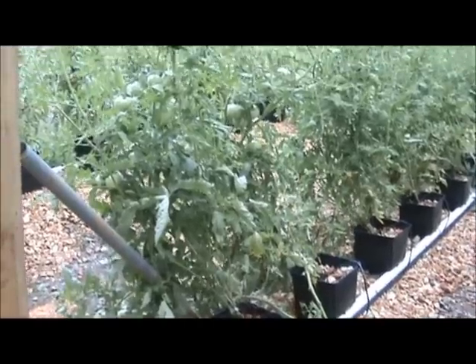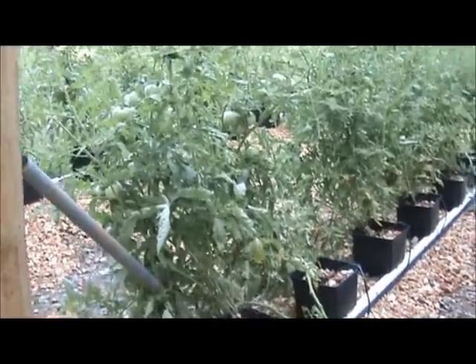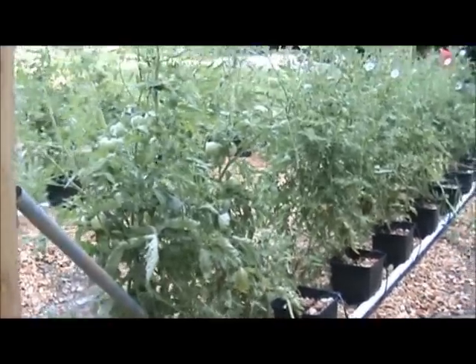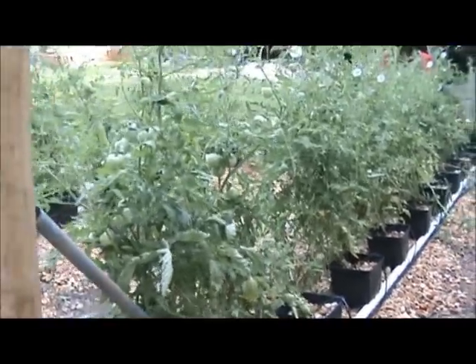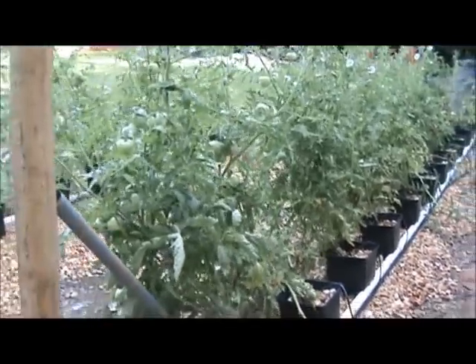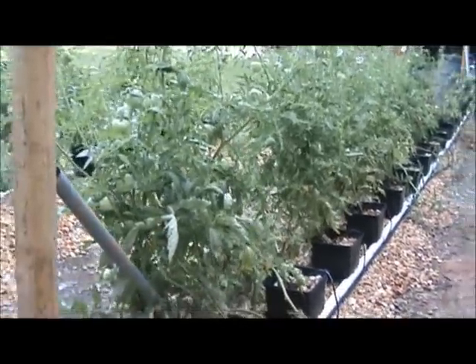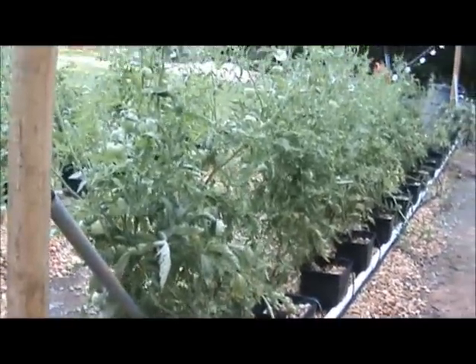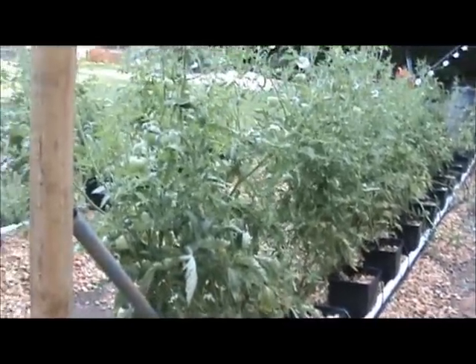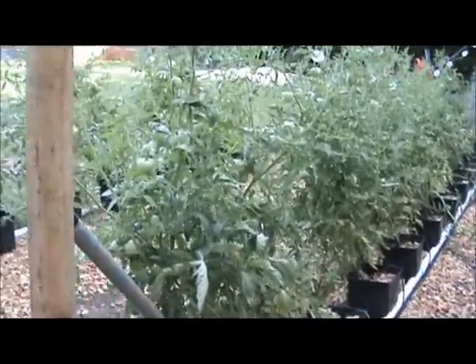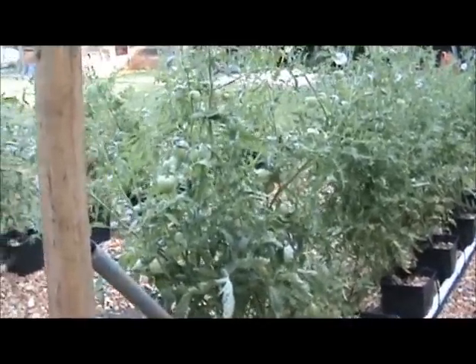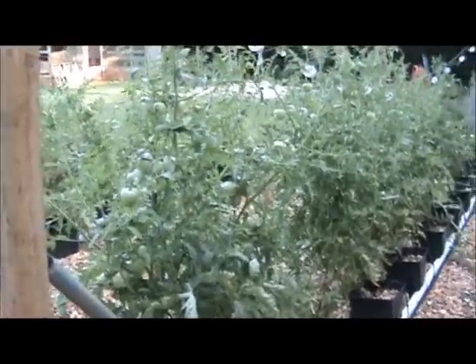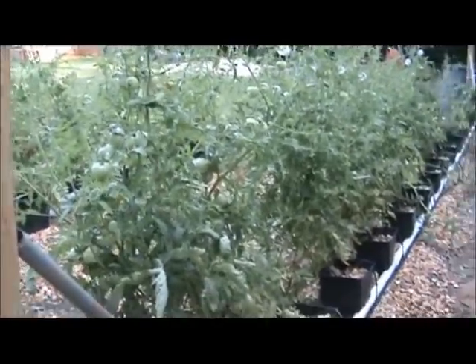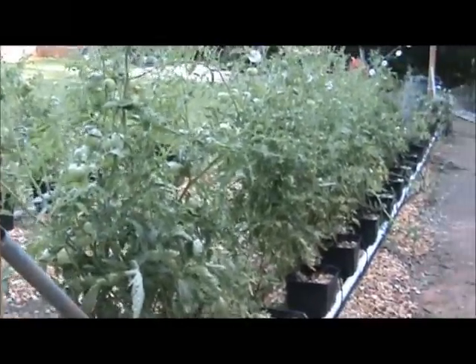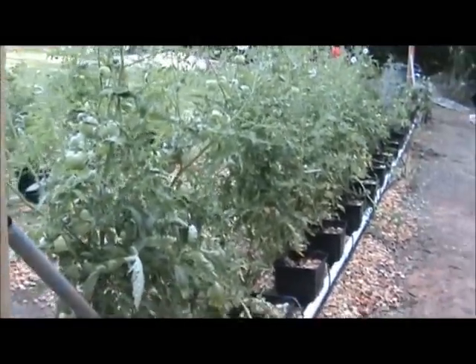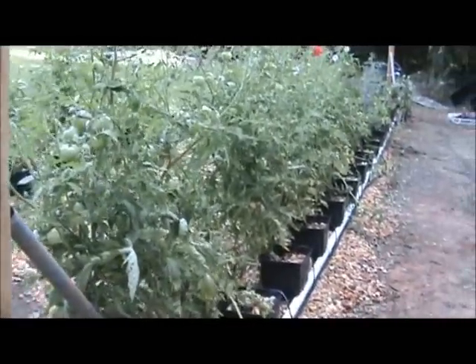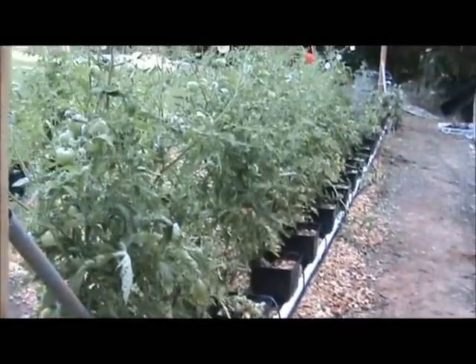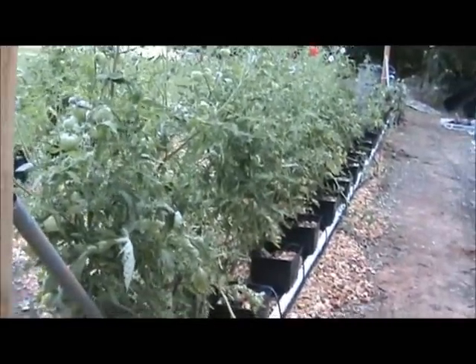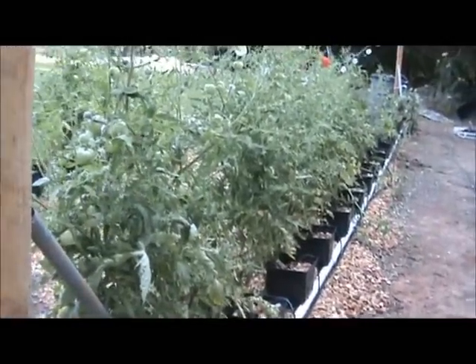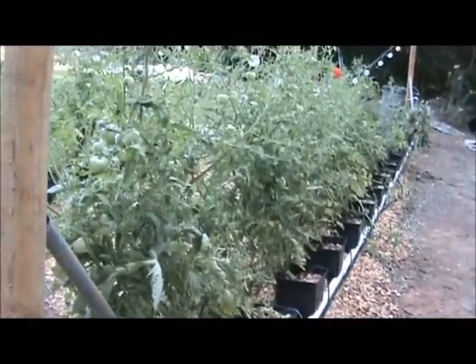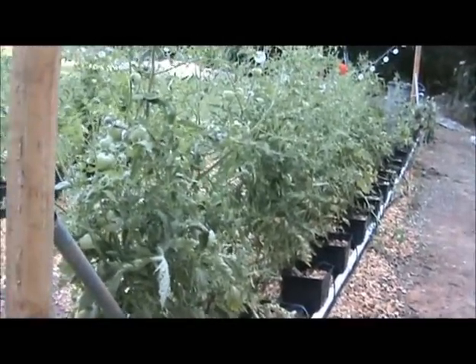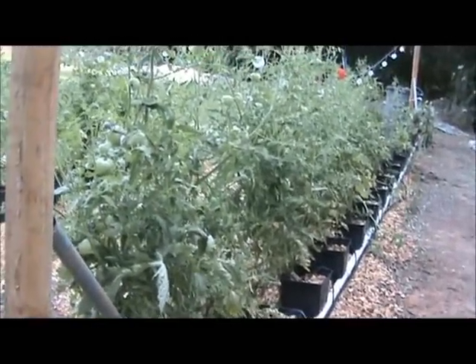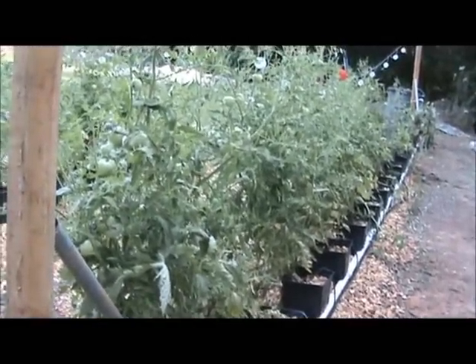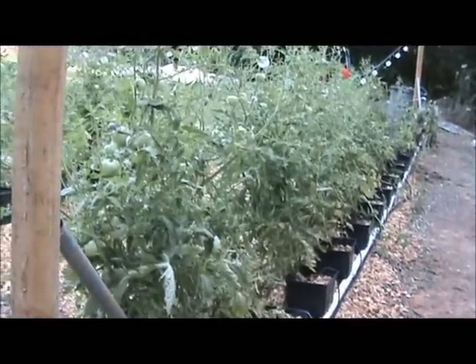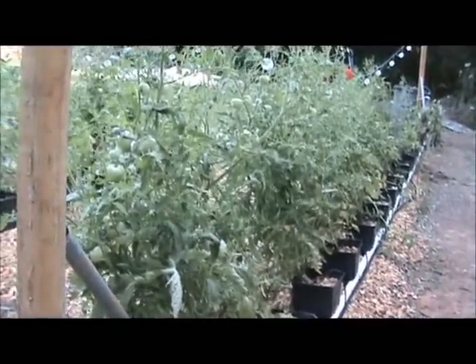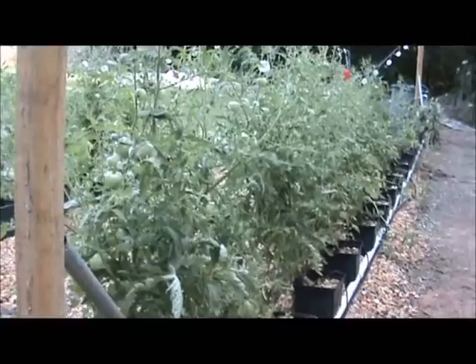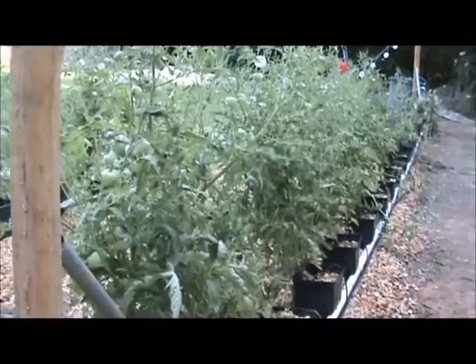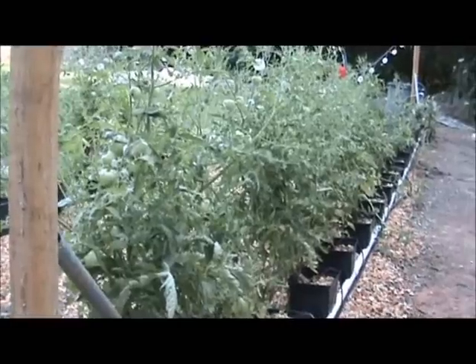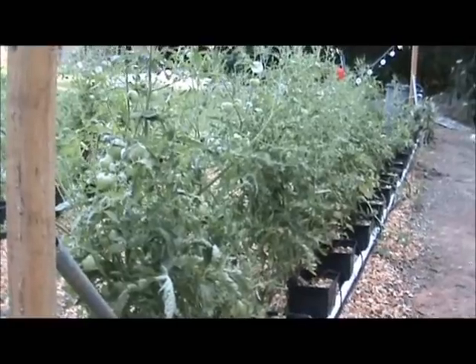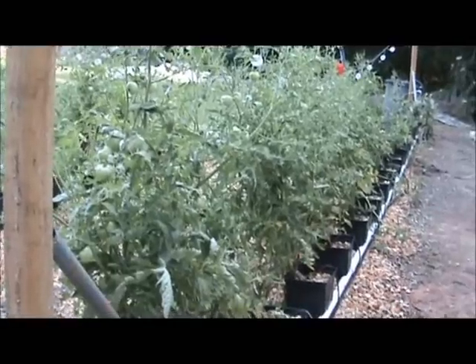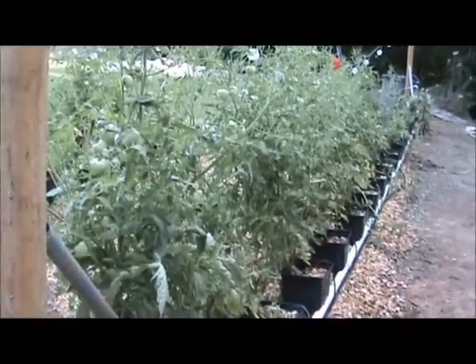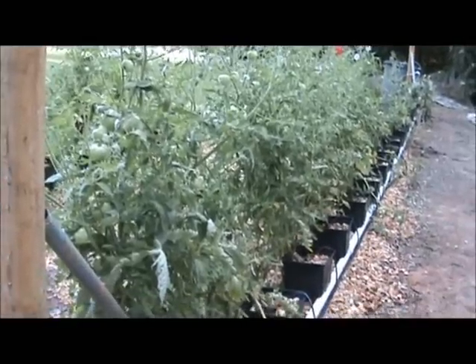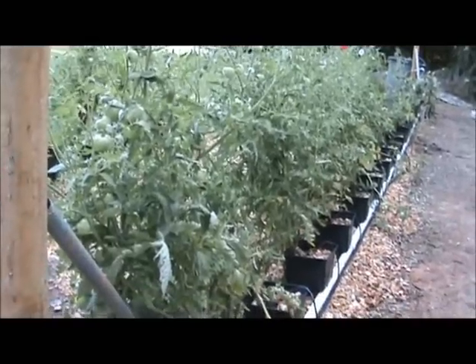All right, here we go again. This is Randy Moss coming to you about my hydroponics outside. I'm going to give you an update on those.